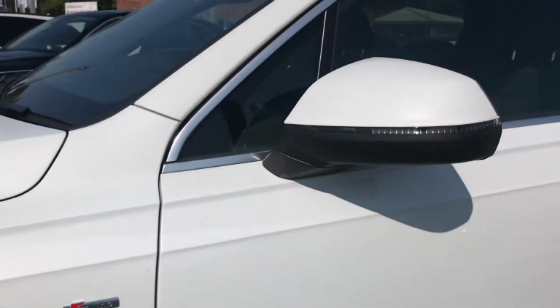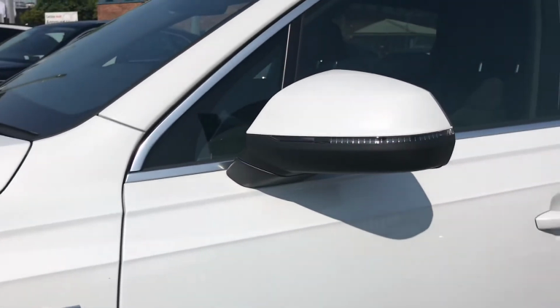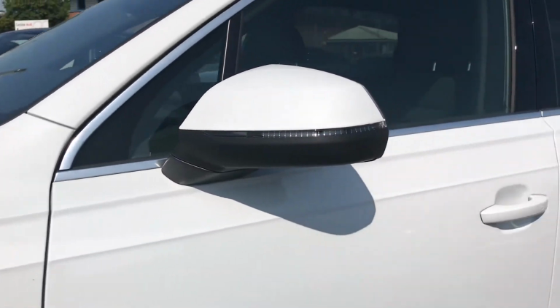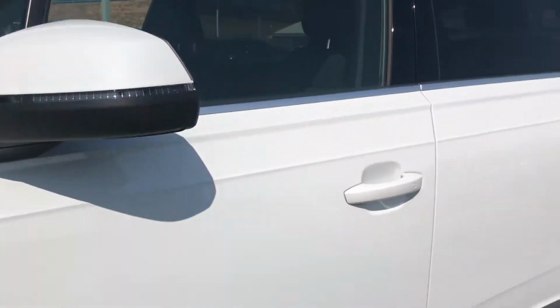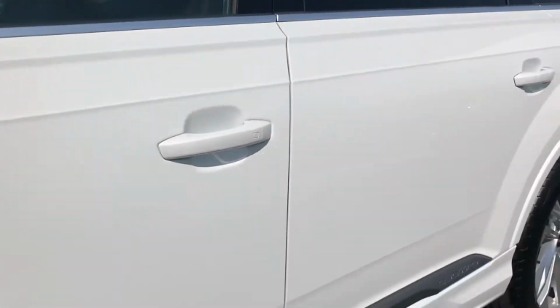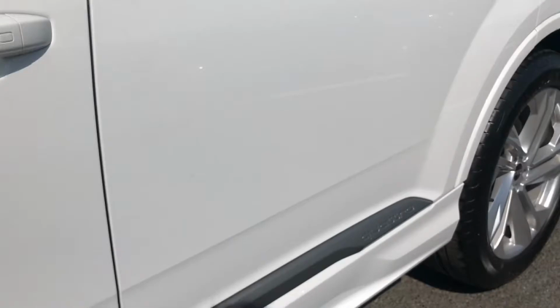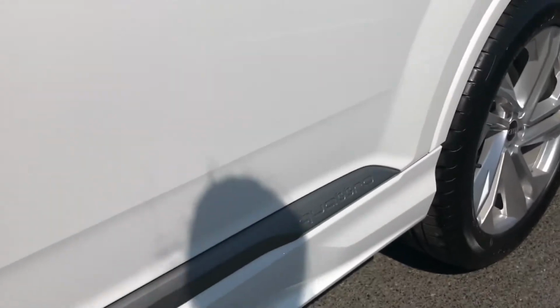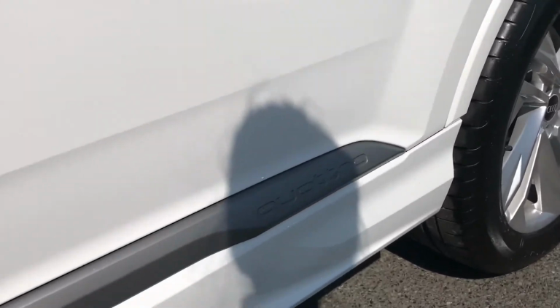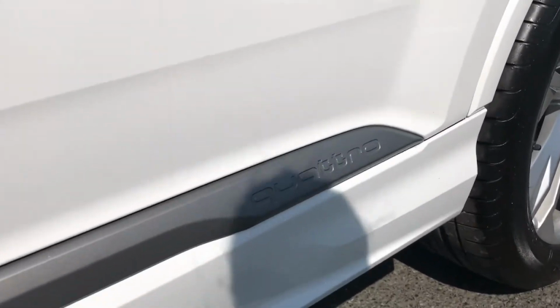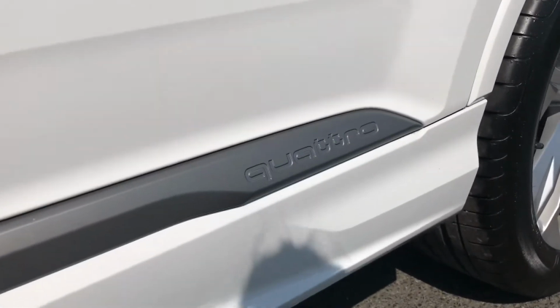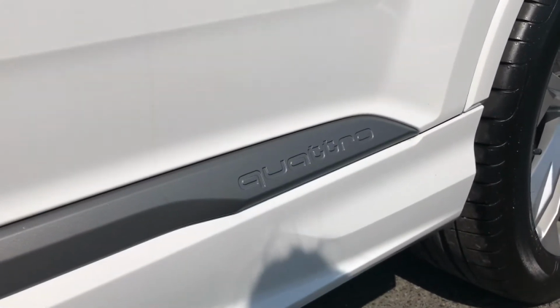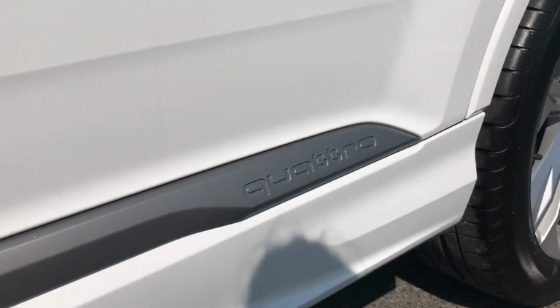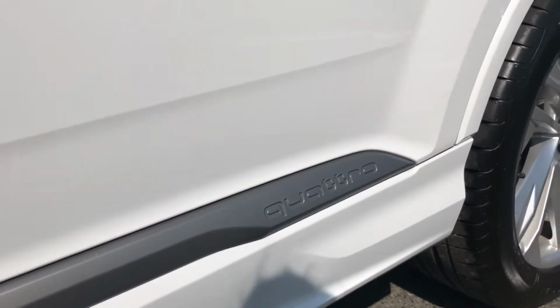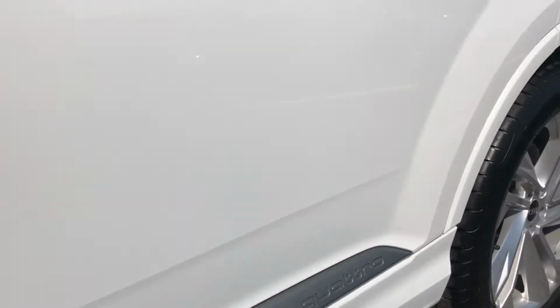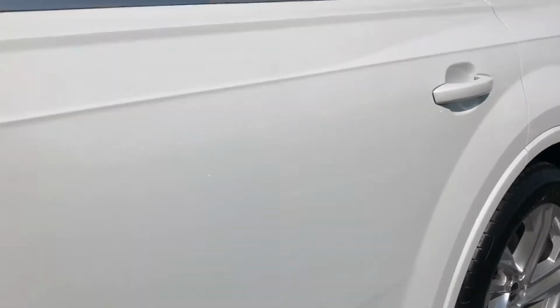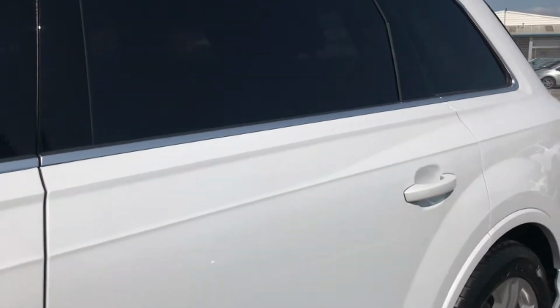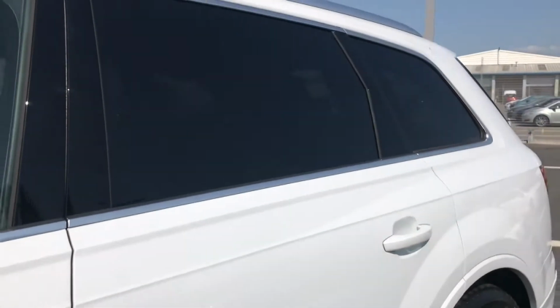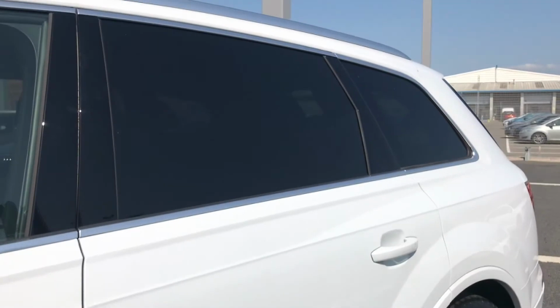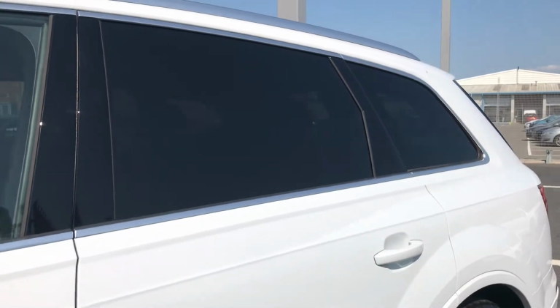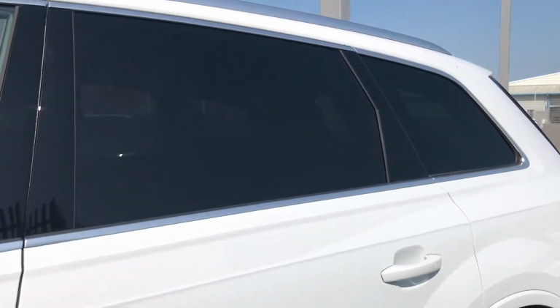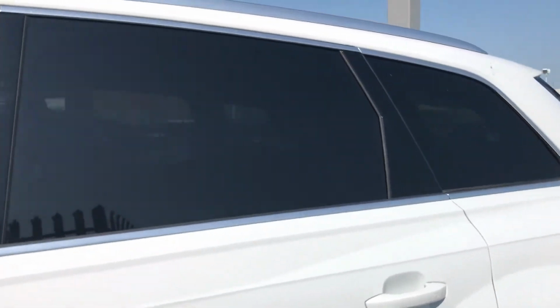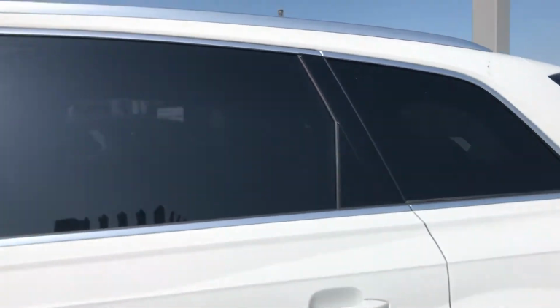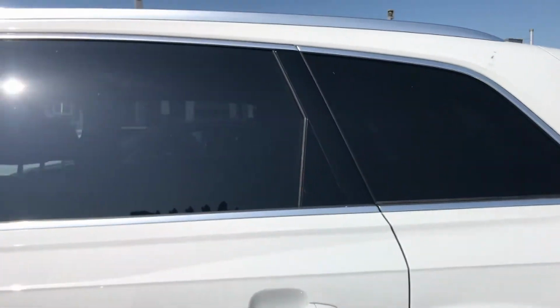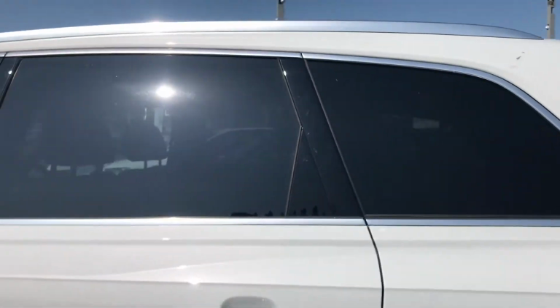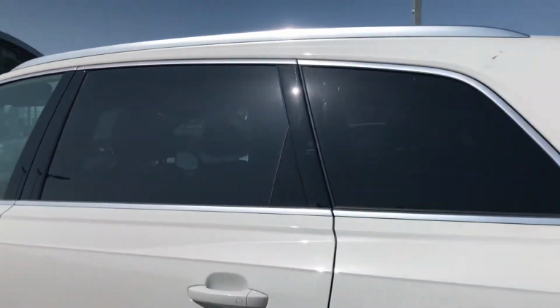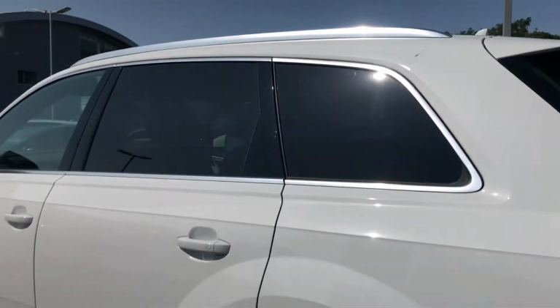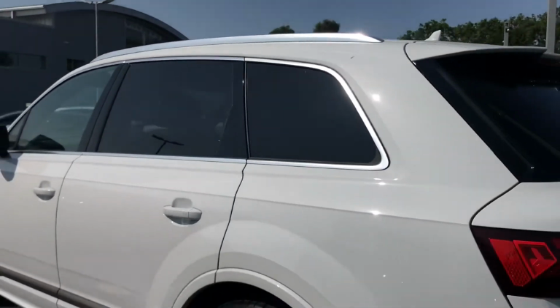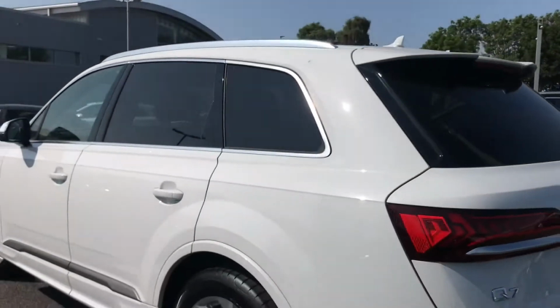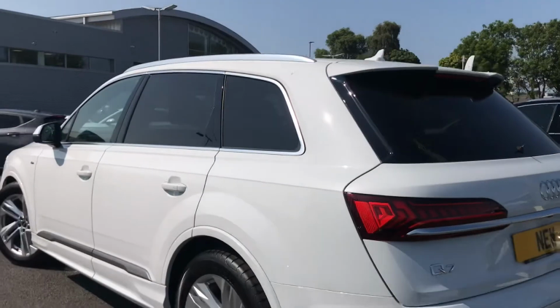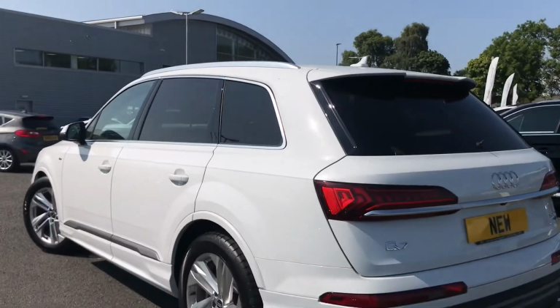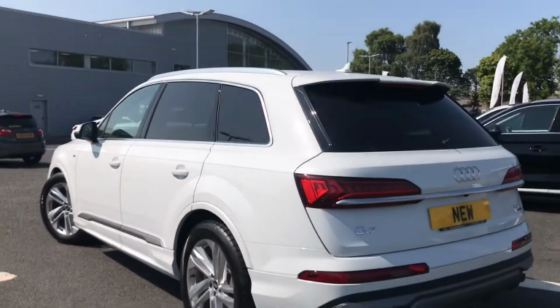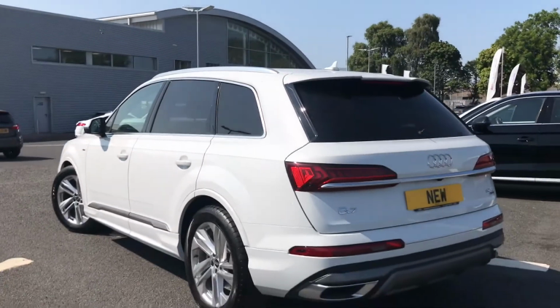You also have the S line badging and the body coloured door mirrors, quattro detailing on the door trim, privacy glass to both the rear and rear side windows, and the aluminium roof rails and window trim, which all add to the overall sleek and sporty look of this SUV.